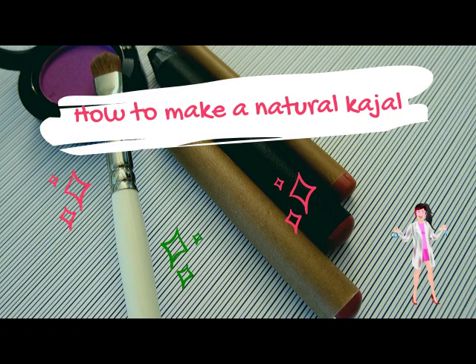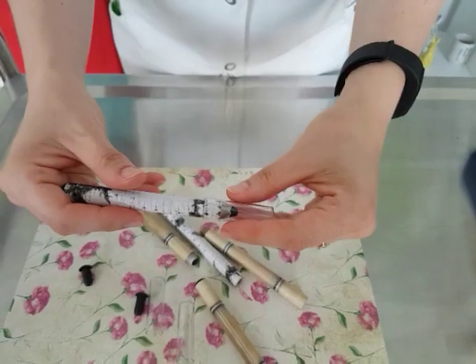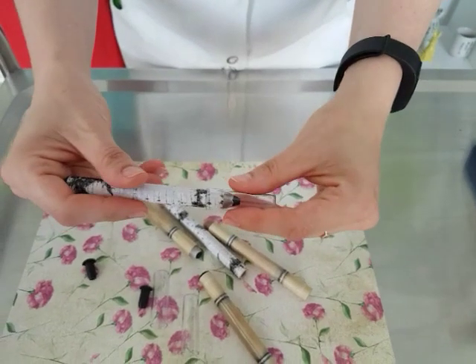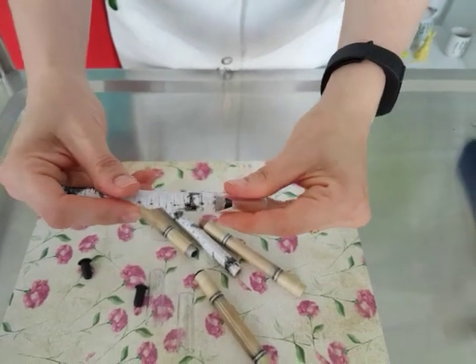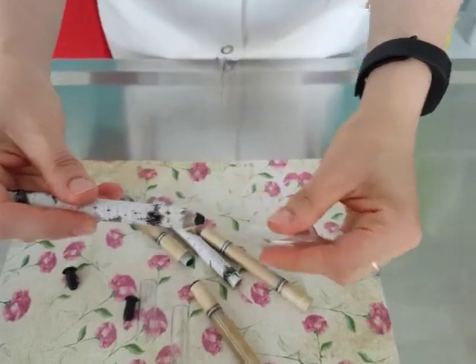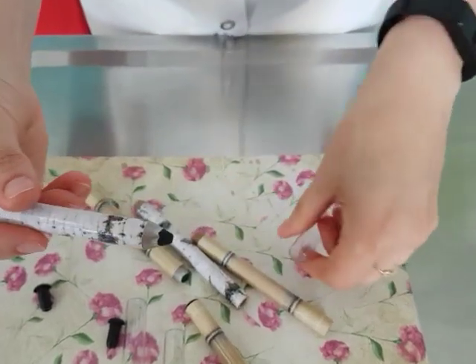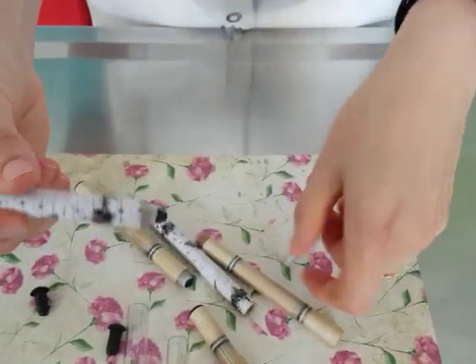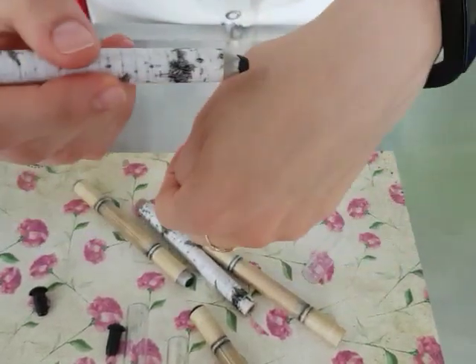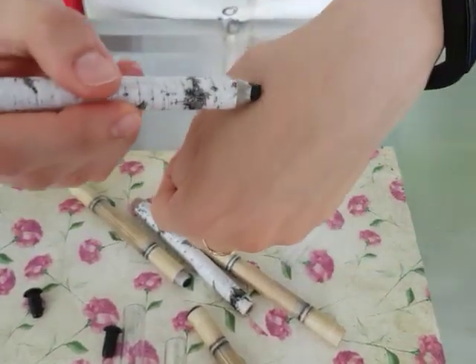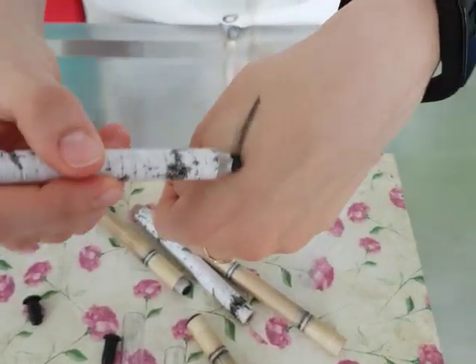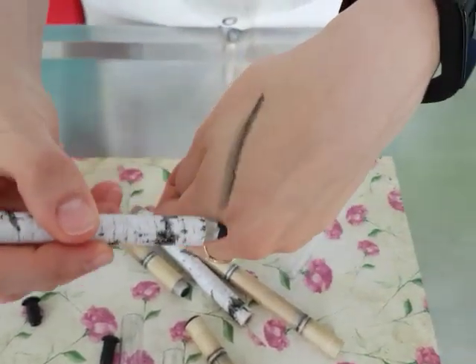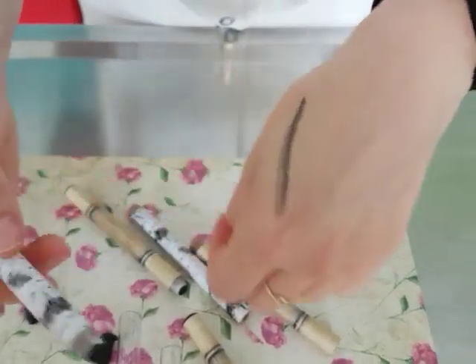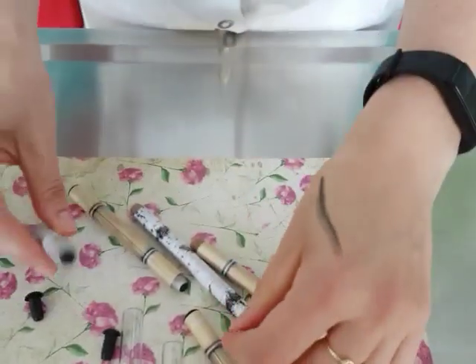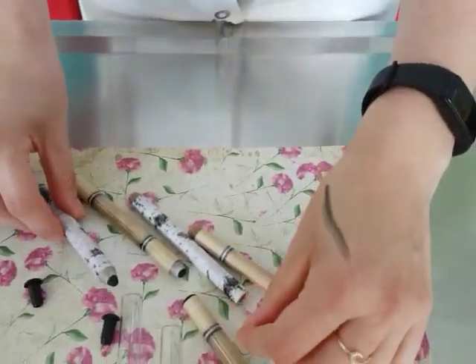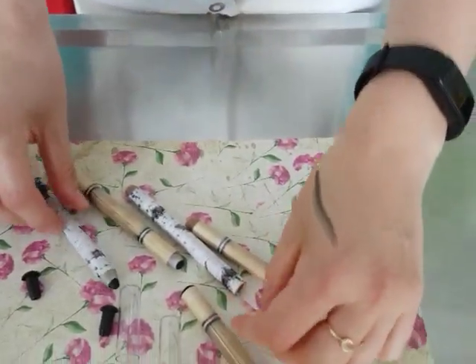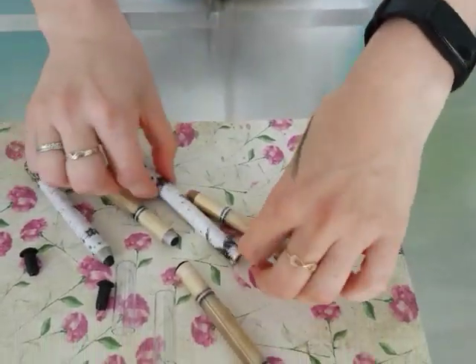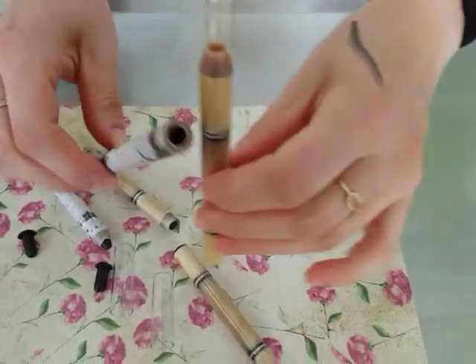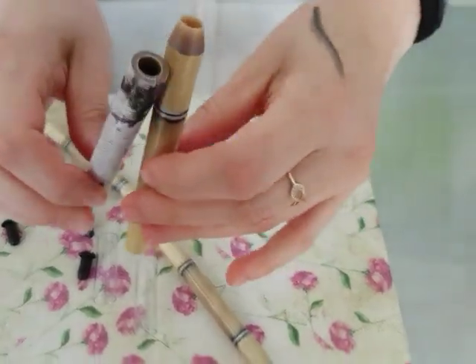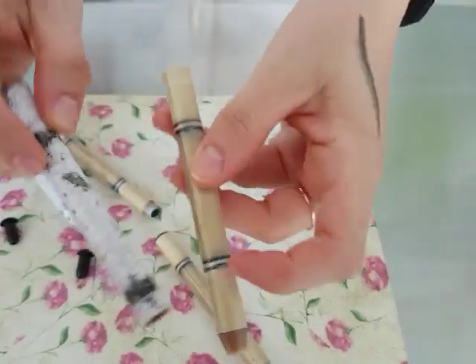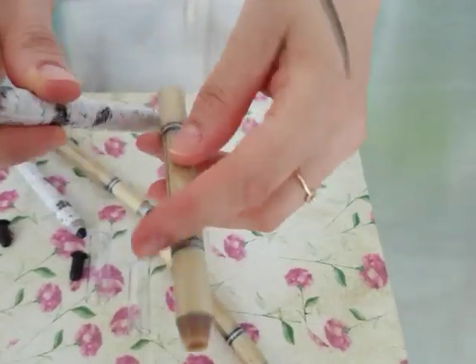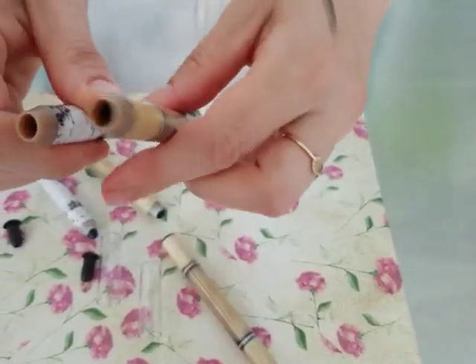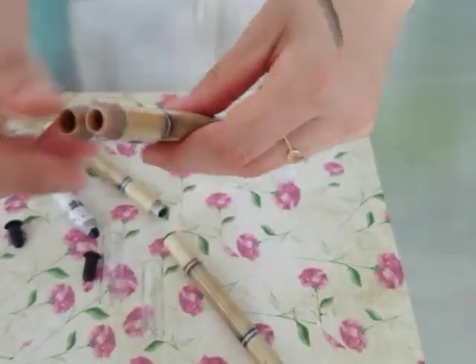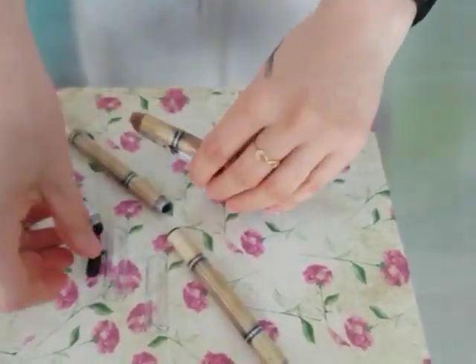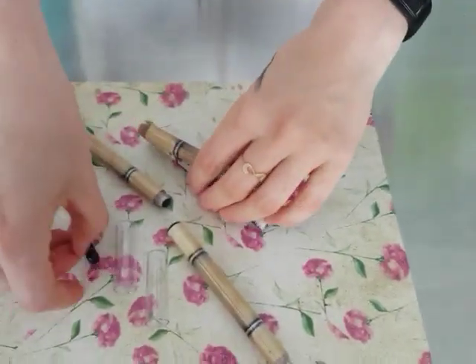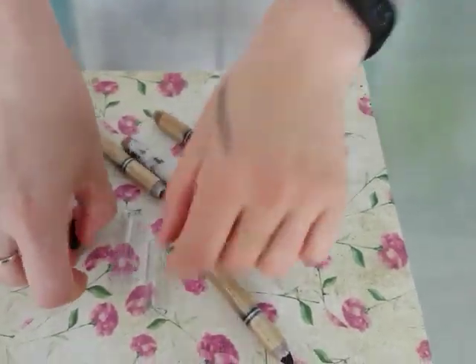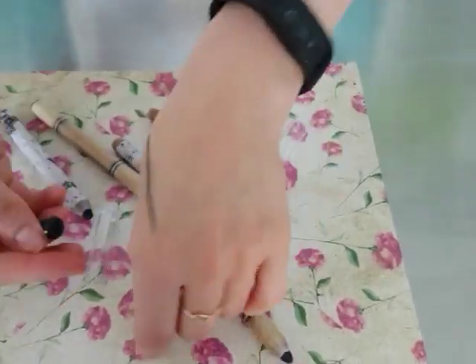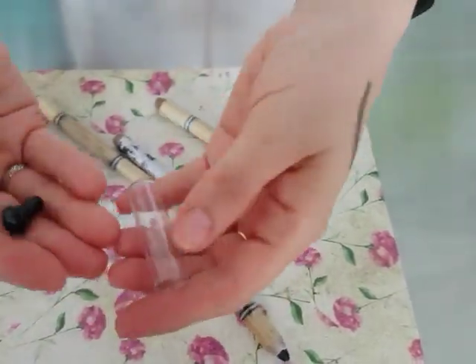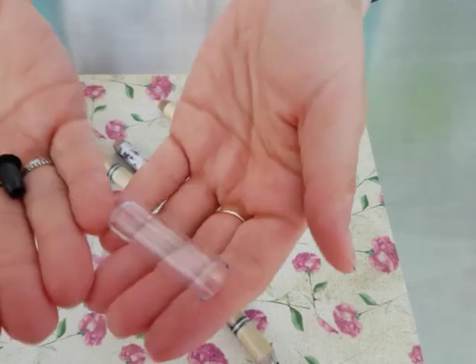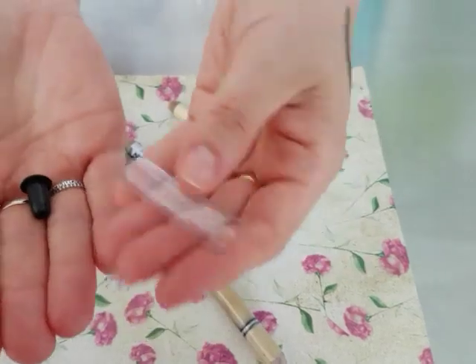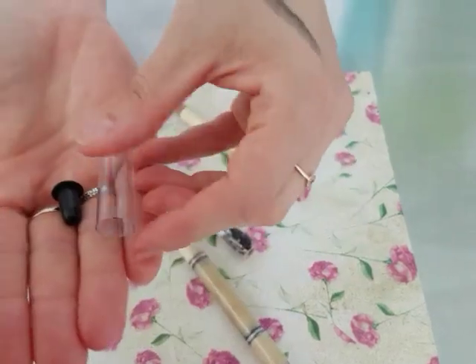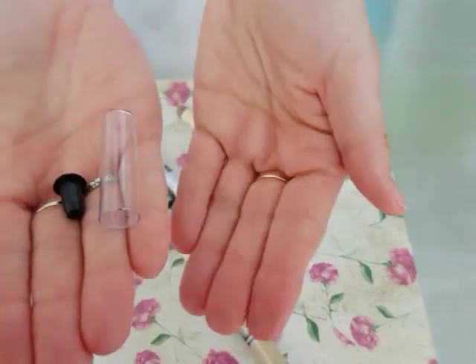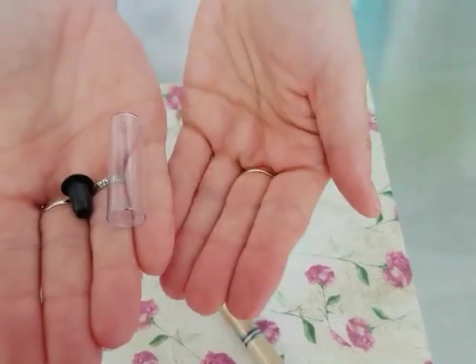In this video, we are going to show you how to make these beautiful natural pencils. These are completely natural, made from cellulose, and even the end cap and the lid are made from bioplastic.